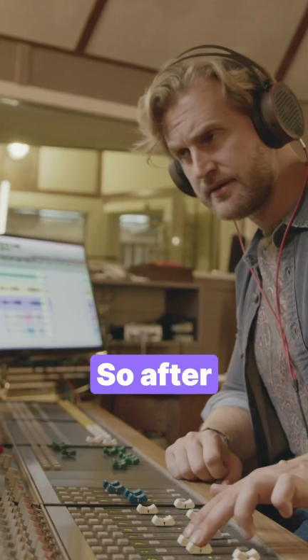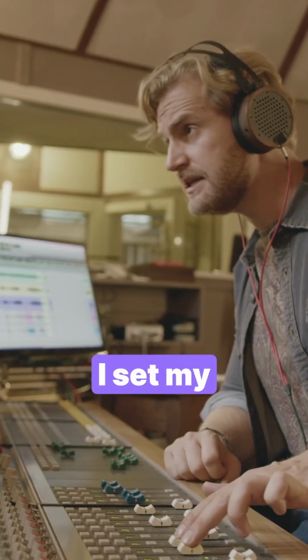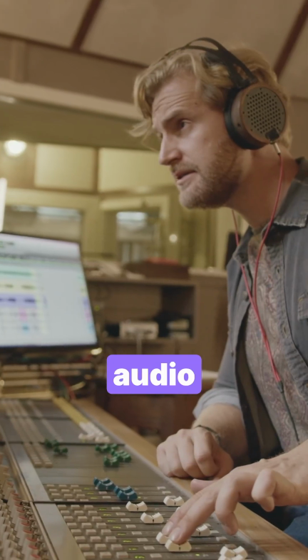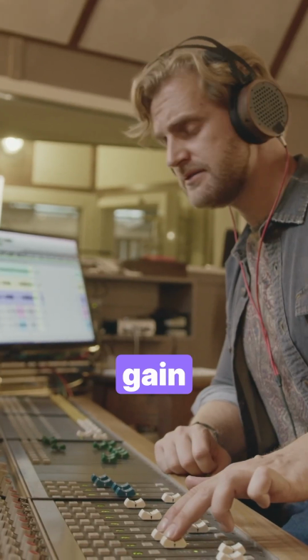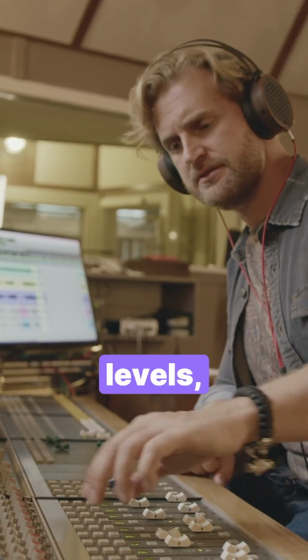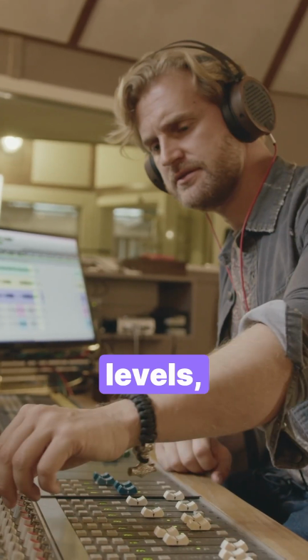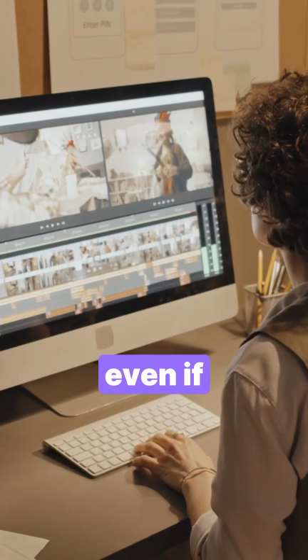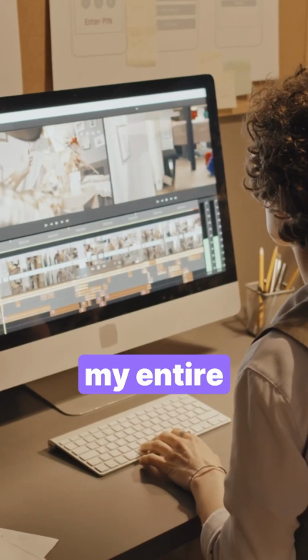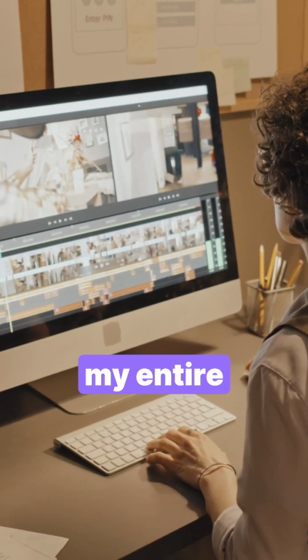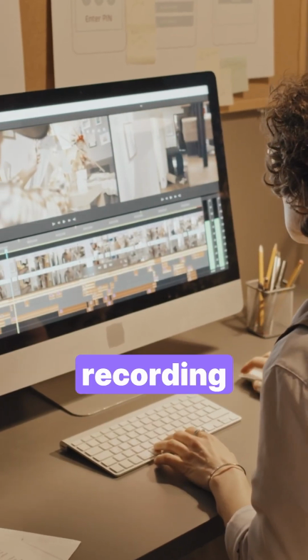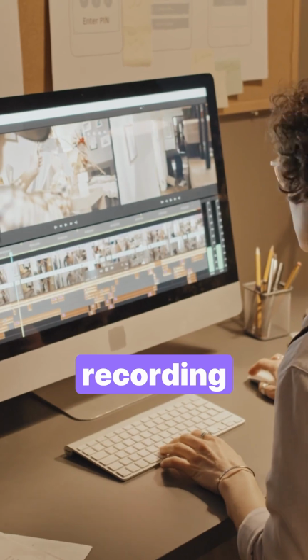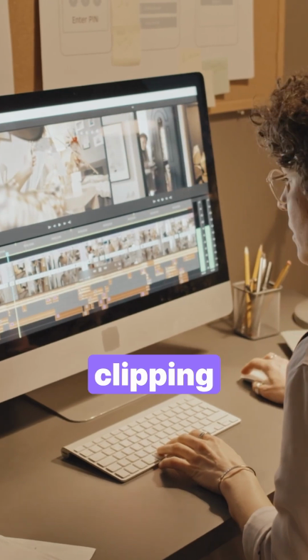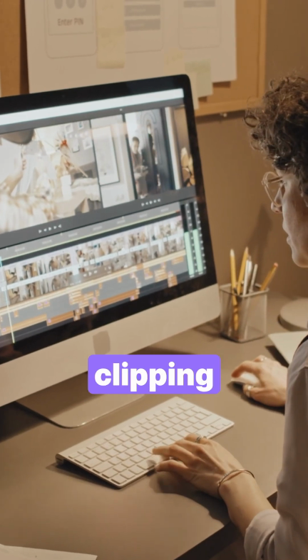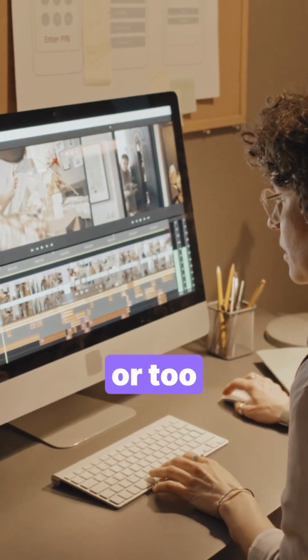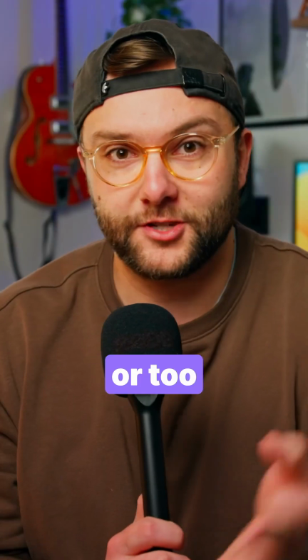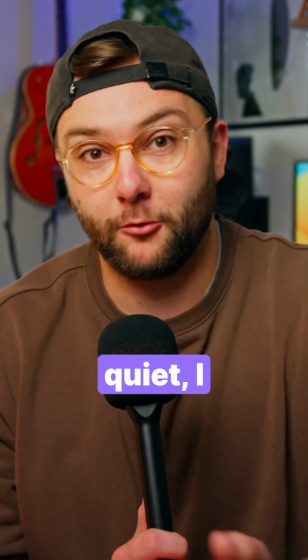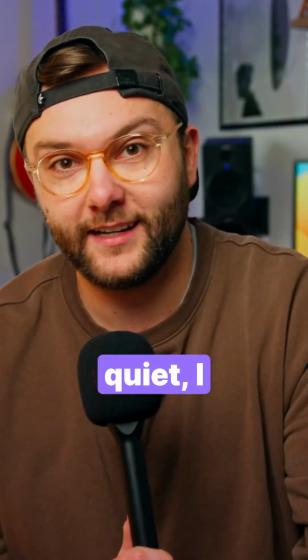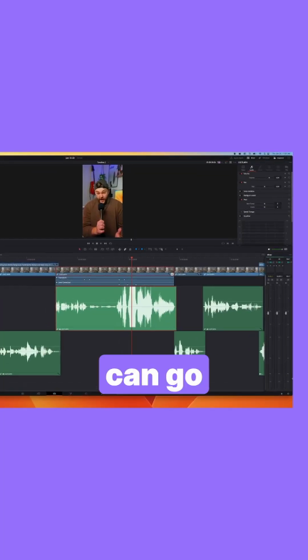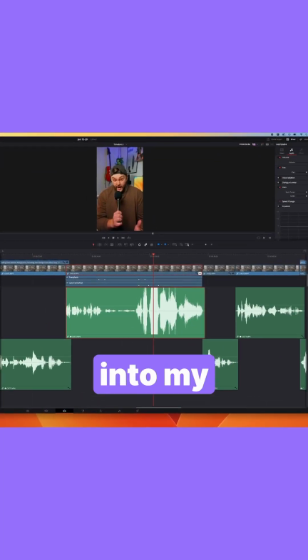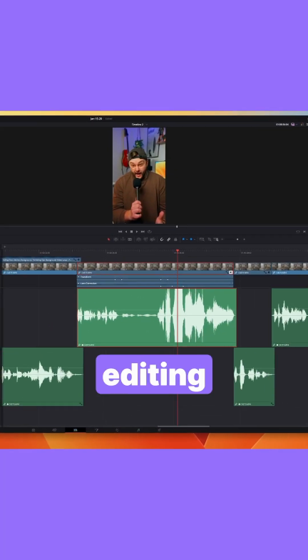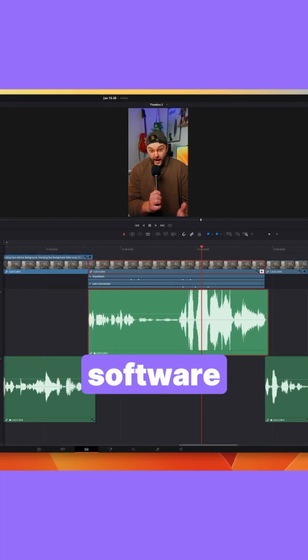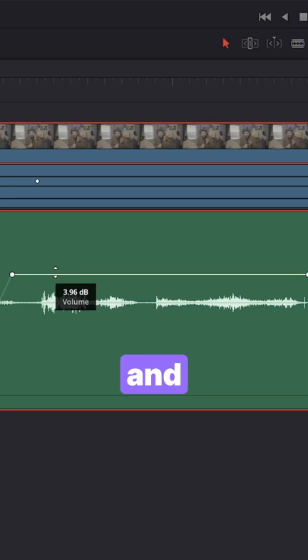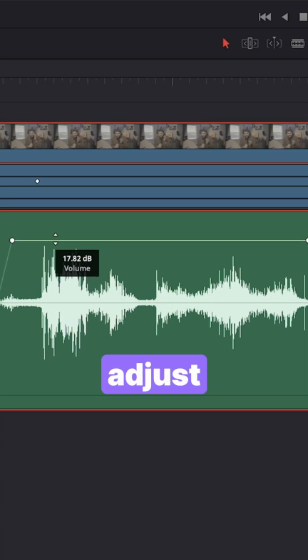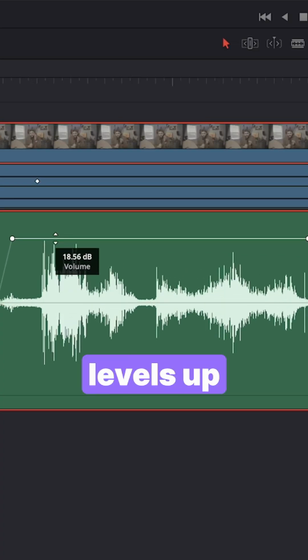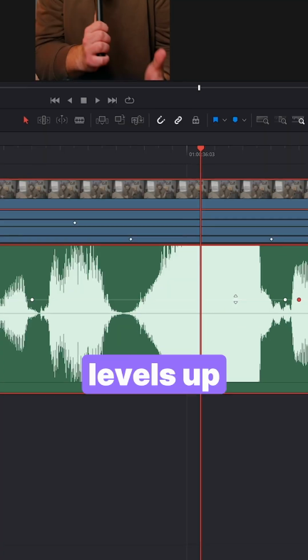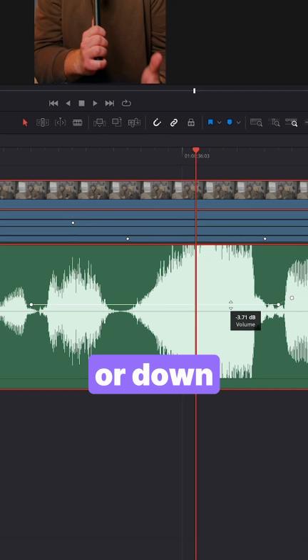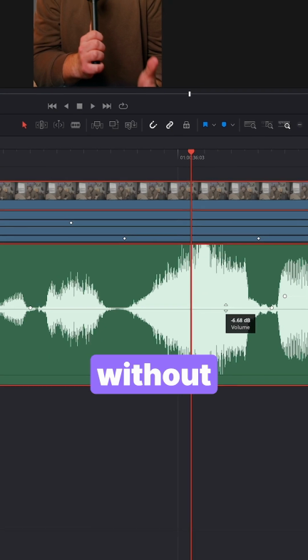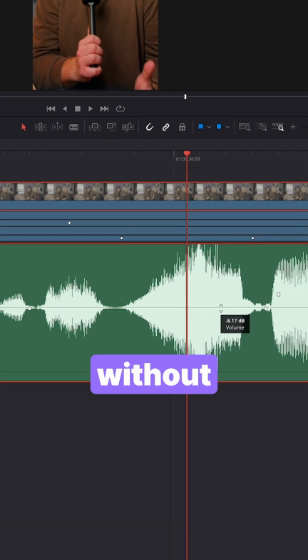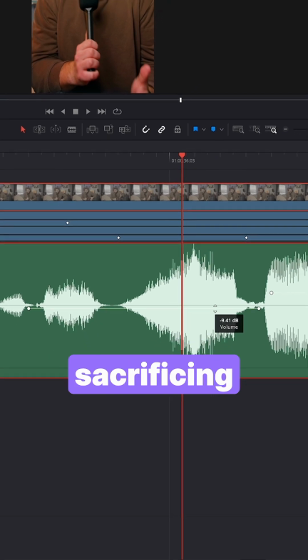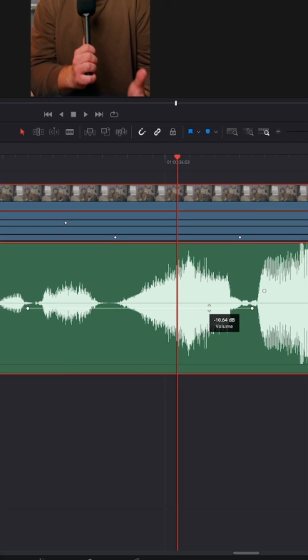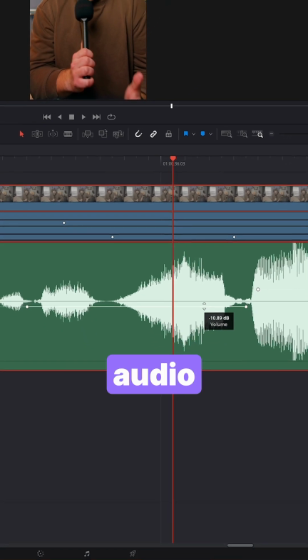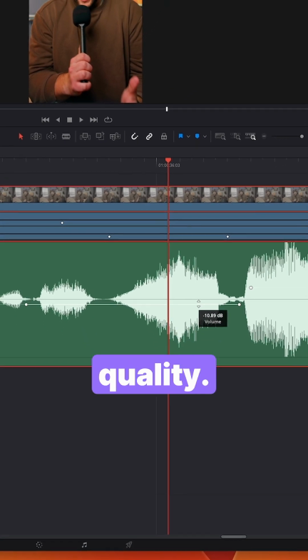So after I set my audio gain levels, even if my entire recording was clipping or too quiet, I can go into my editing software and adjust the levels up or down without sacrificing audio quality.